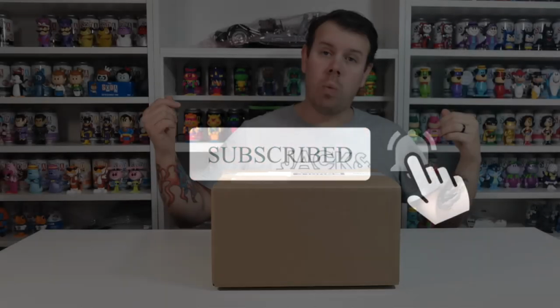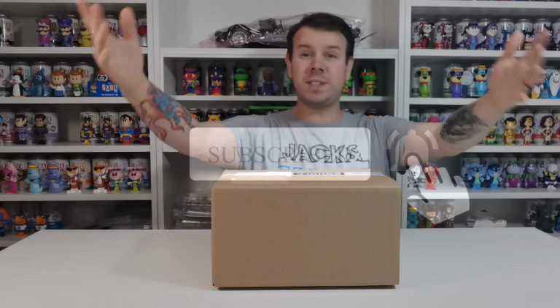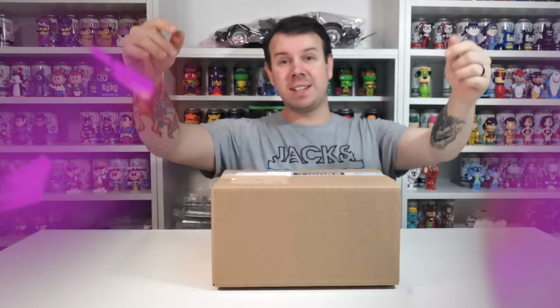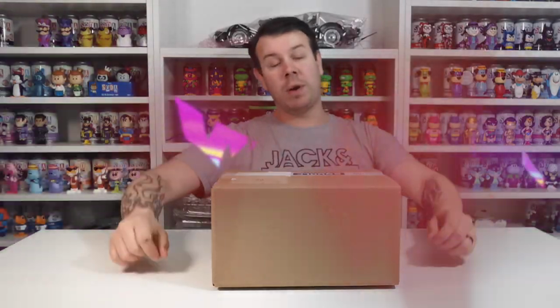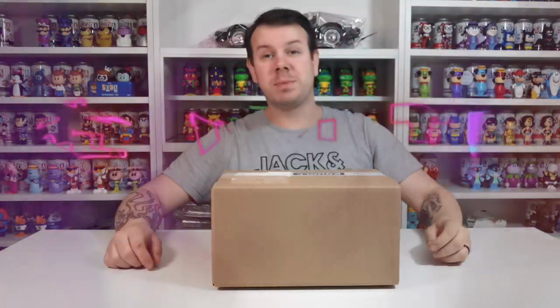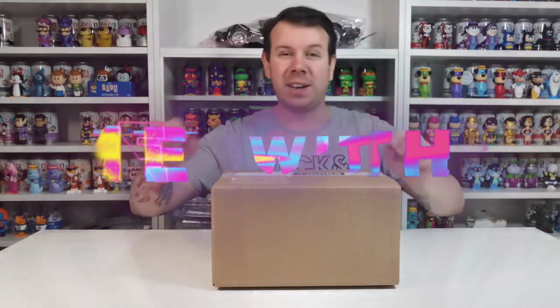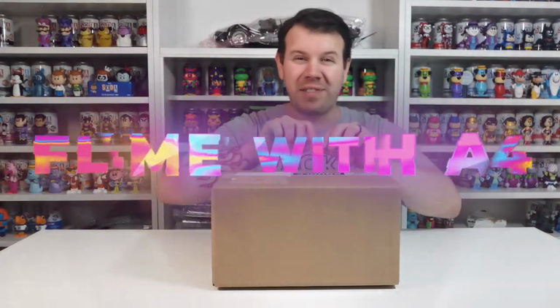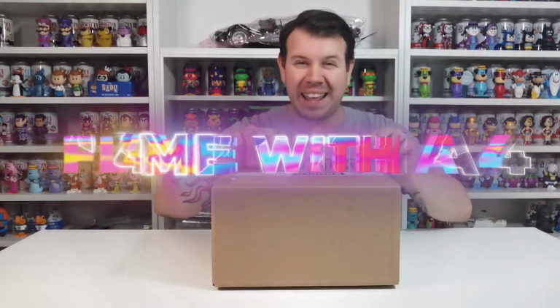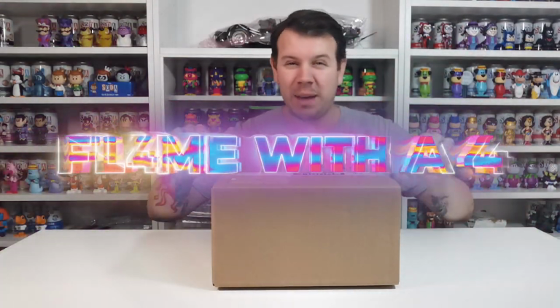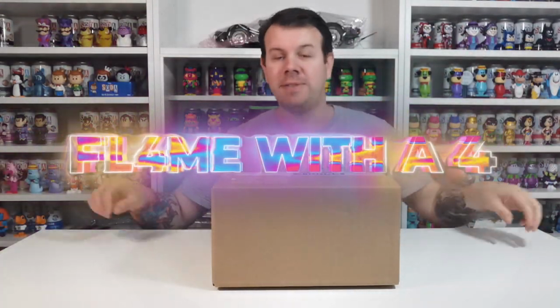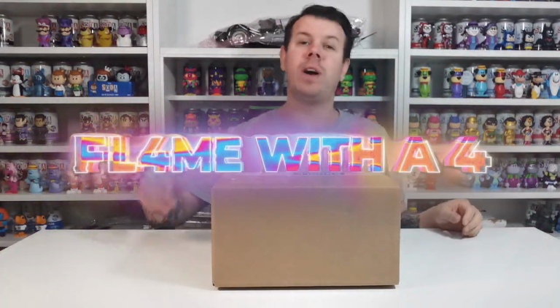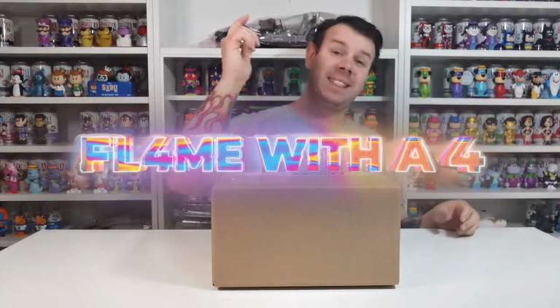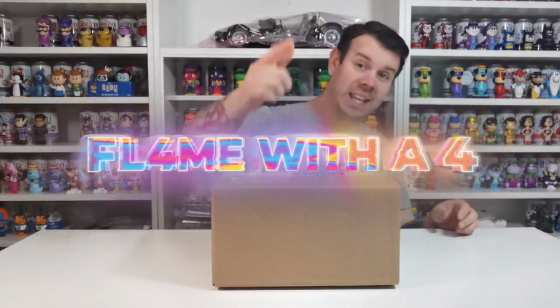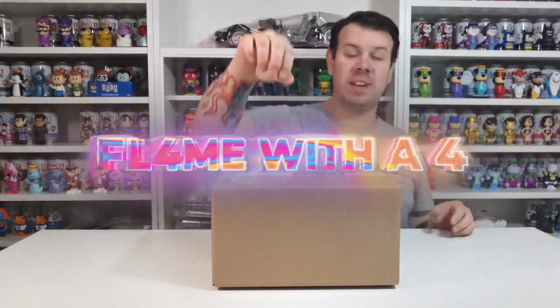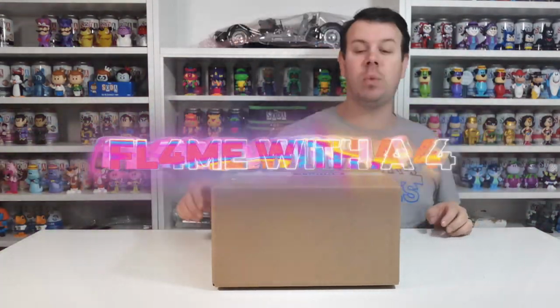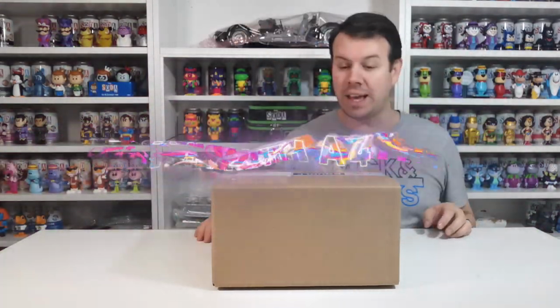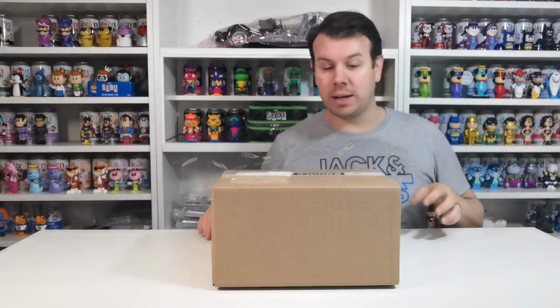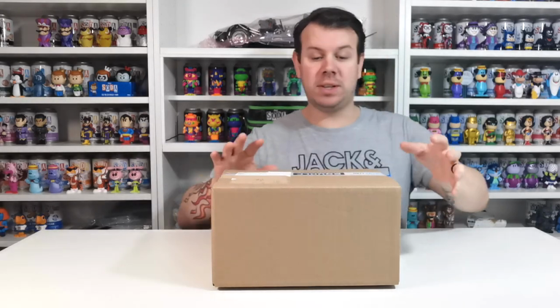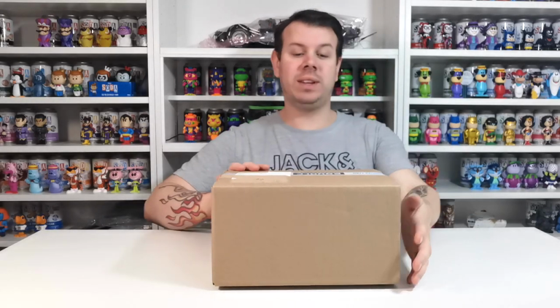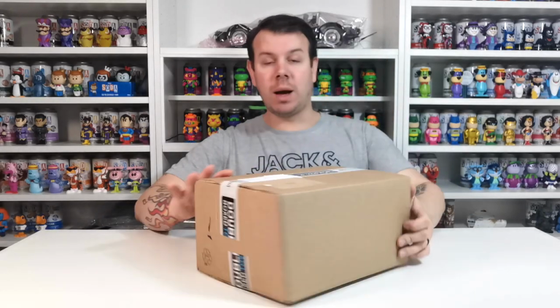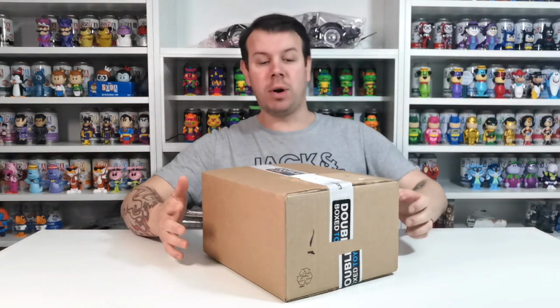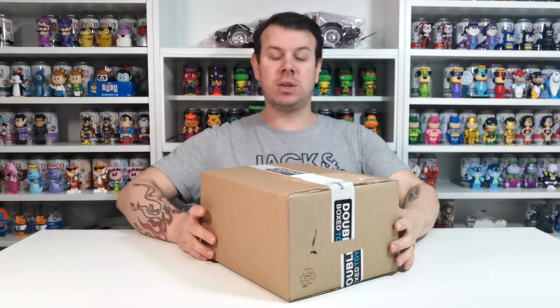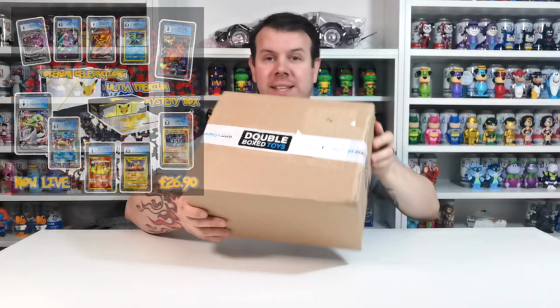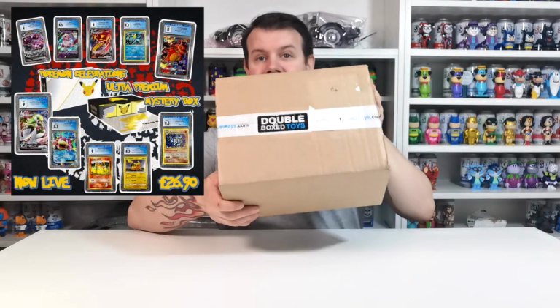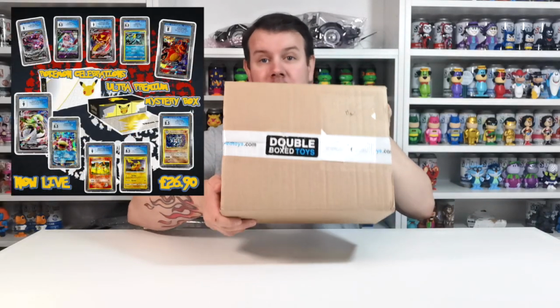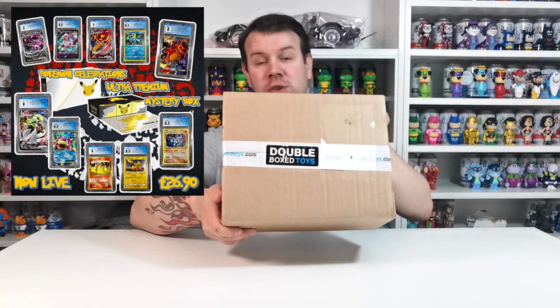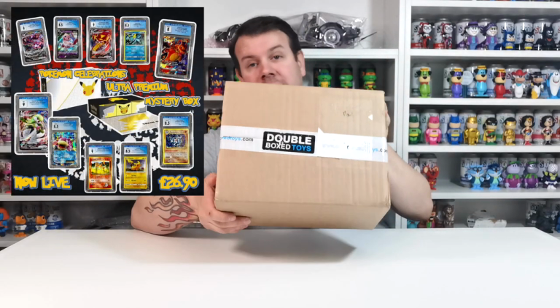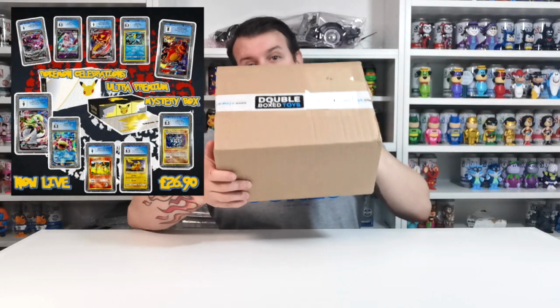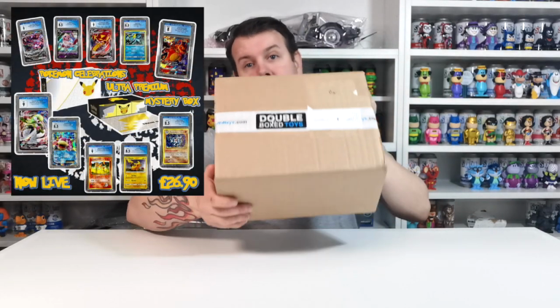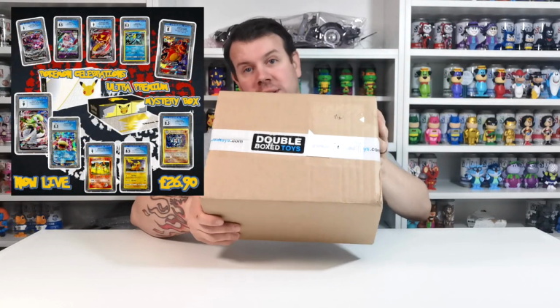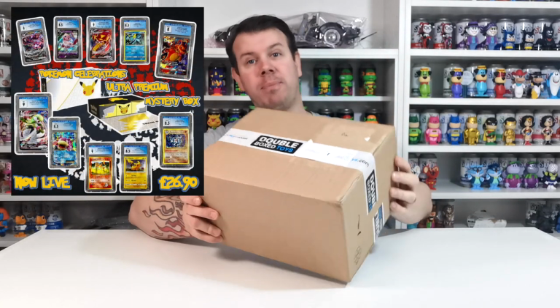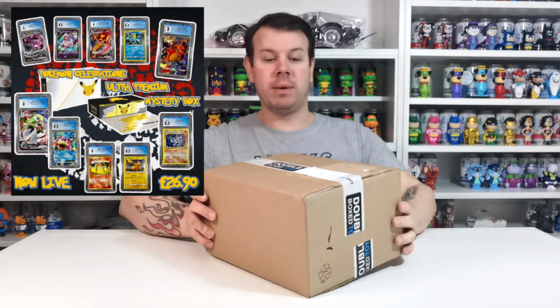What's up guys and welcome to my channel, For Lane with a 4. In this video we are going to be doing the double box toys mystery box for Pokemon.